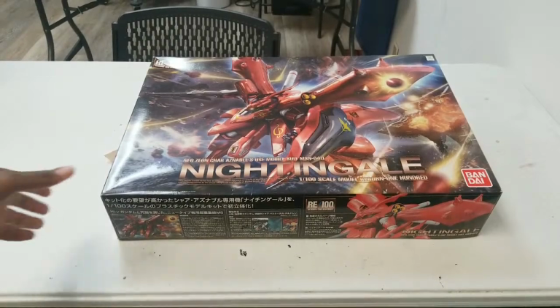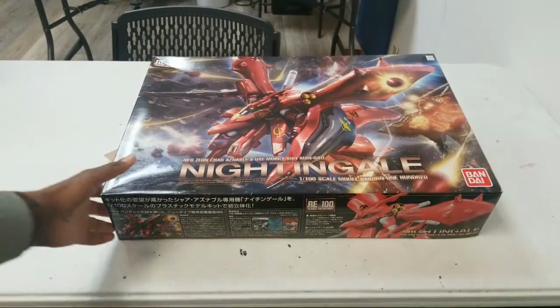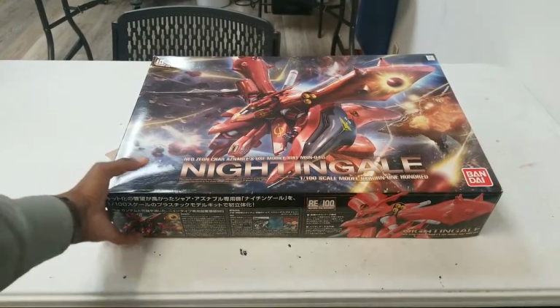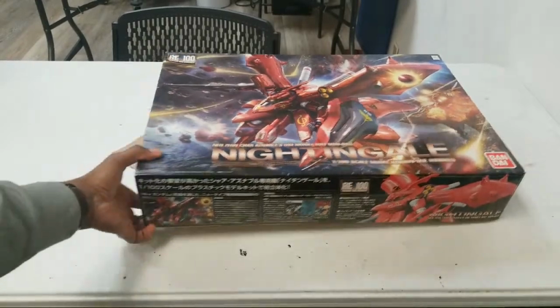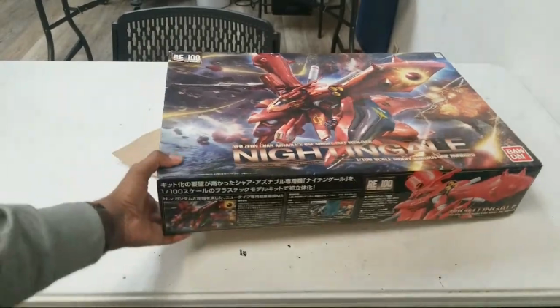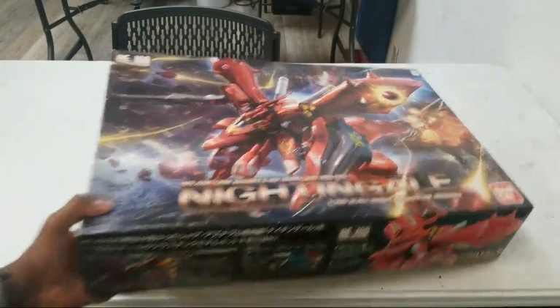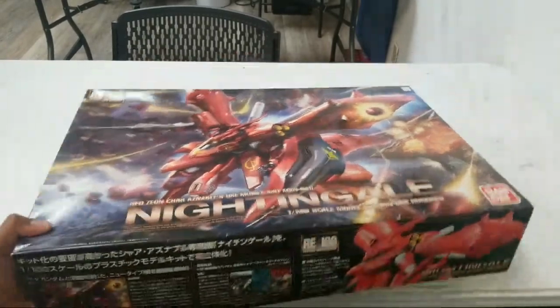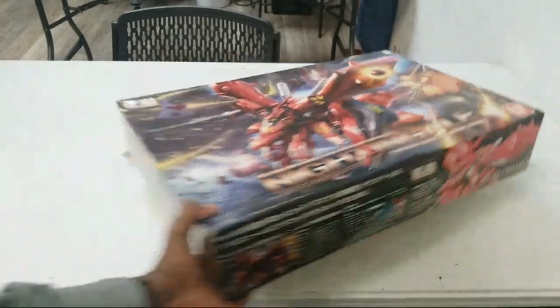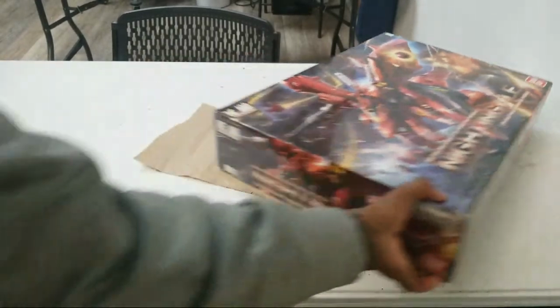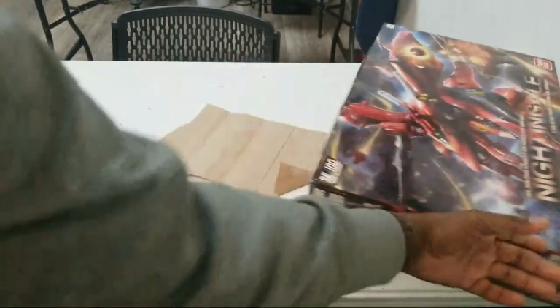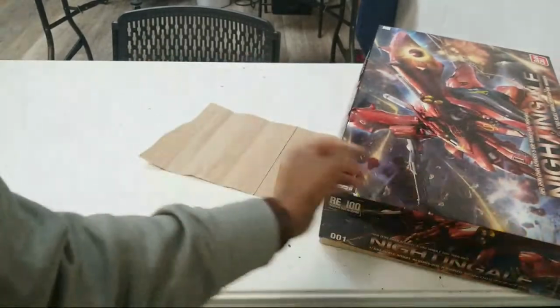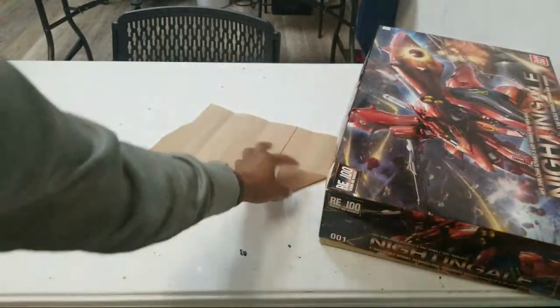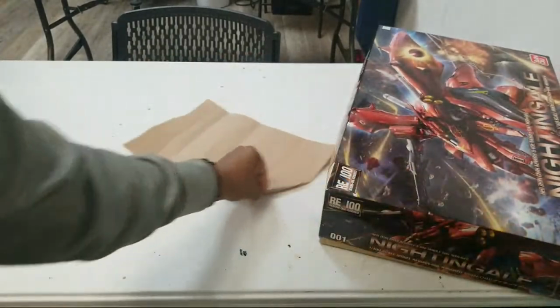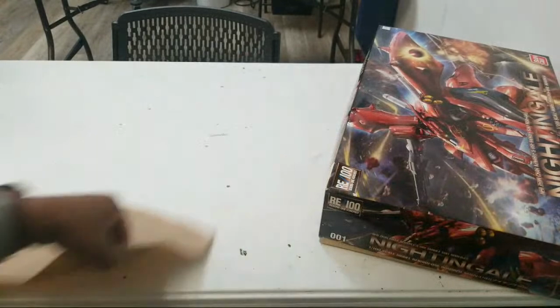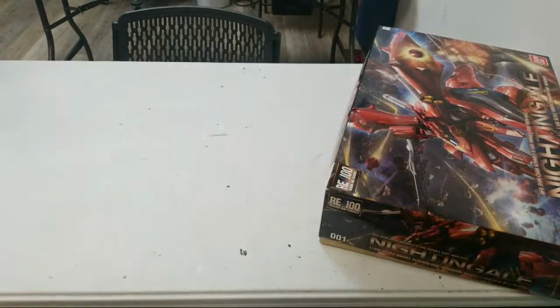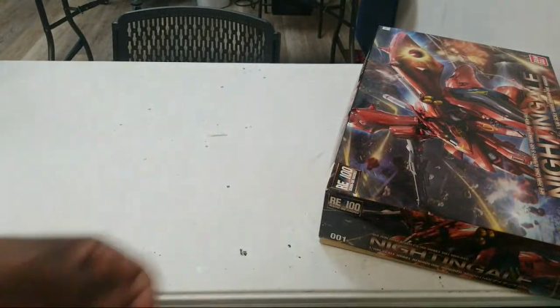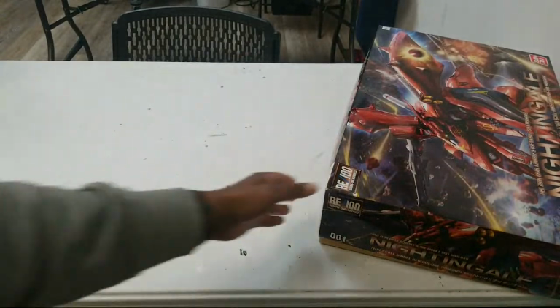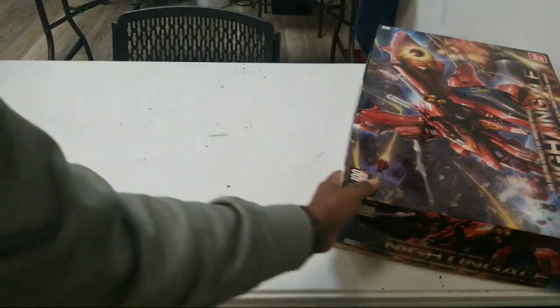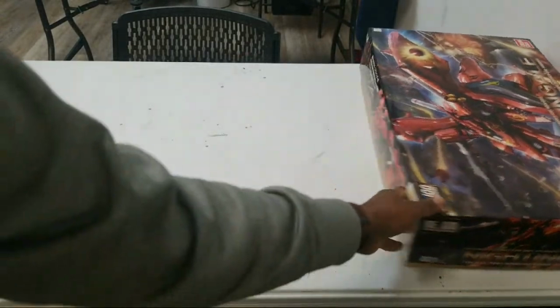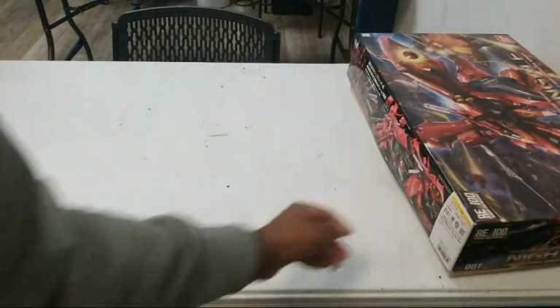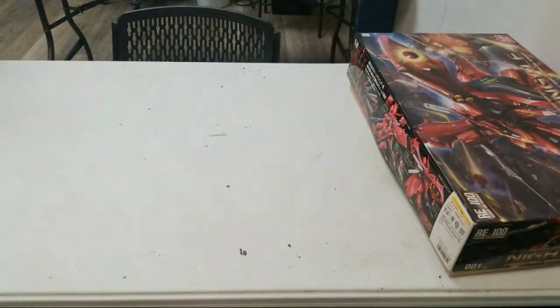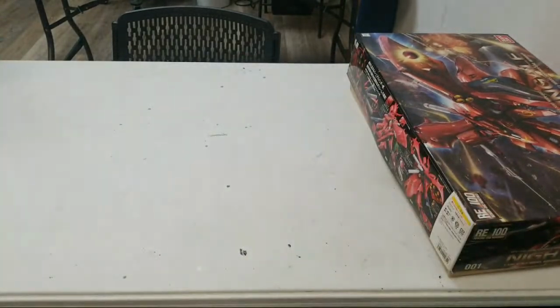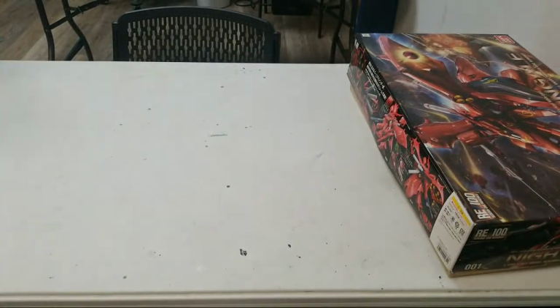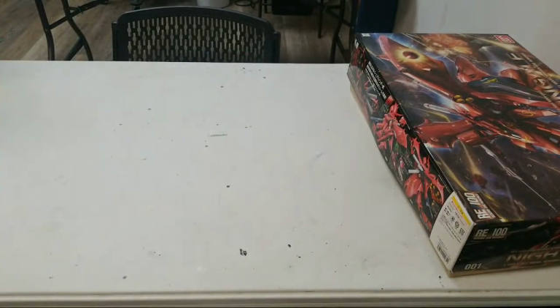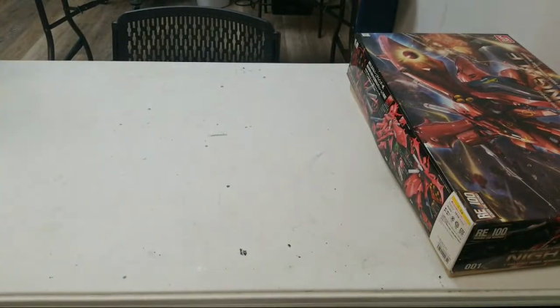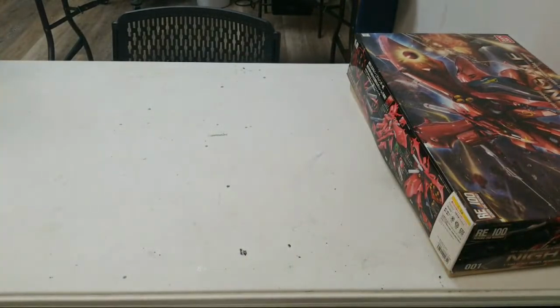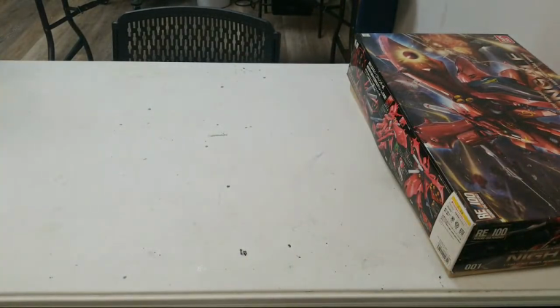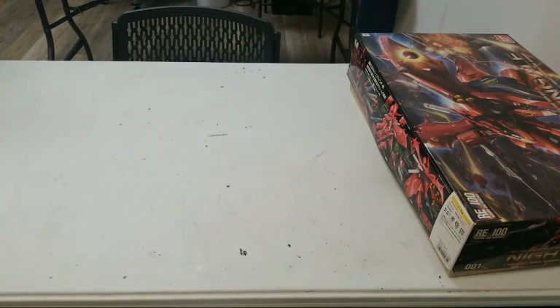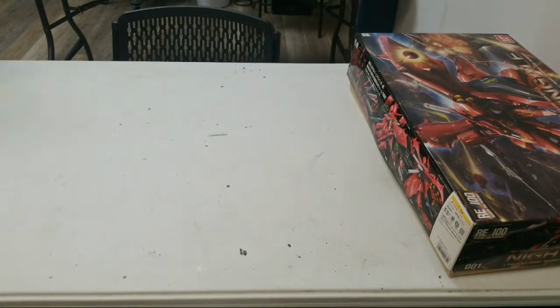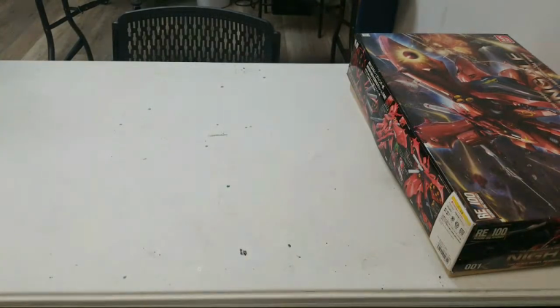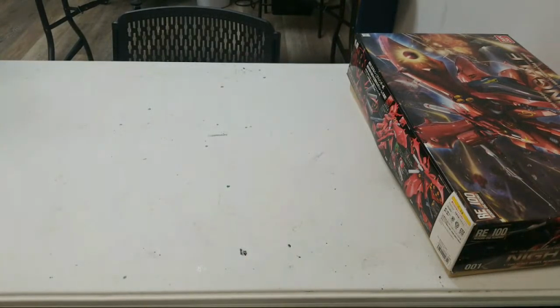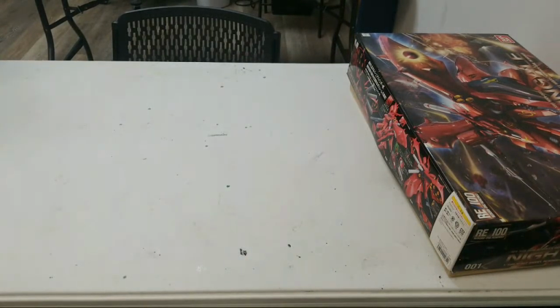What's up Gundam Kitchen family? It's gonna be a quick one because I have like no battery life left. But let's talk backlog.